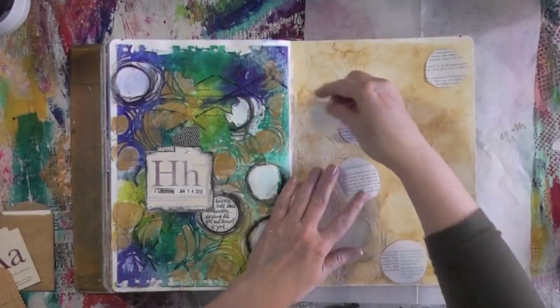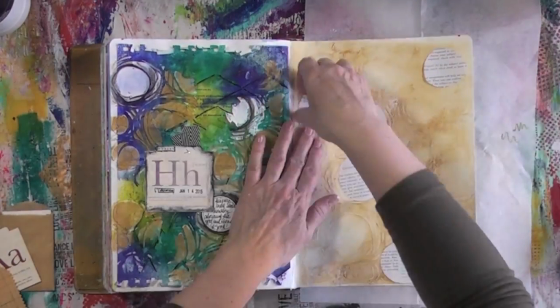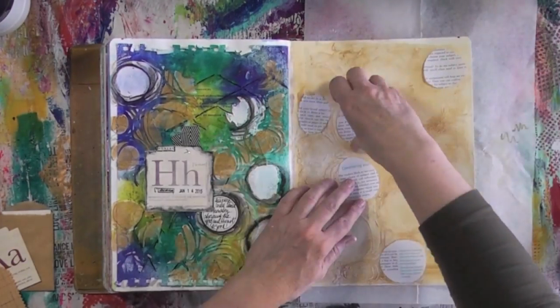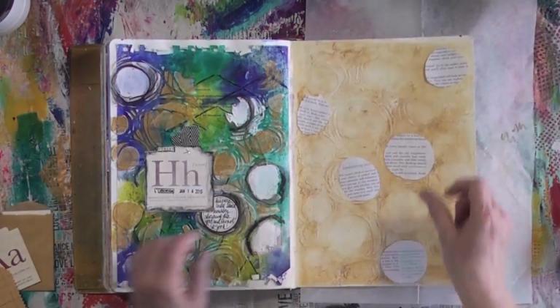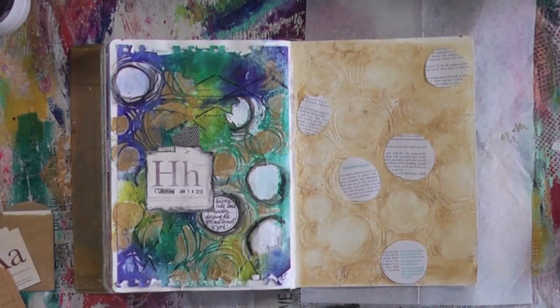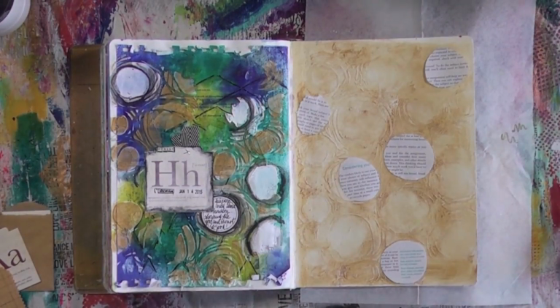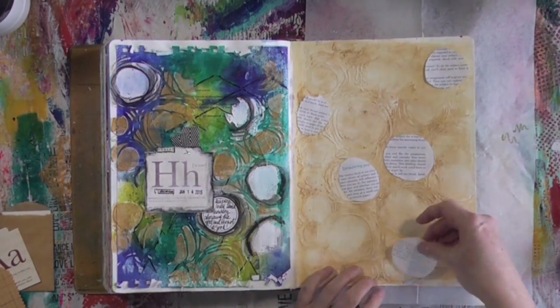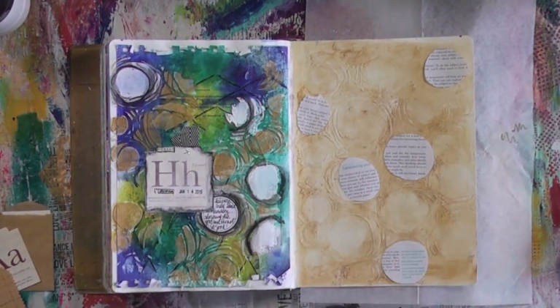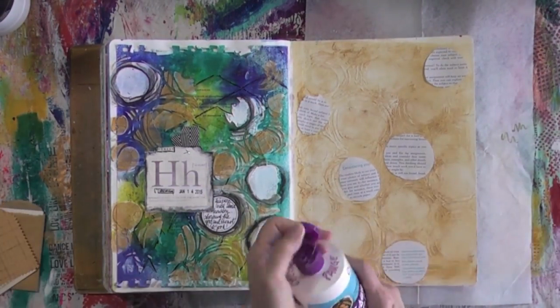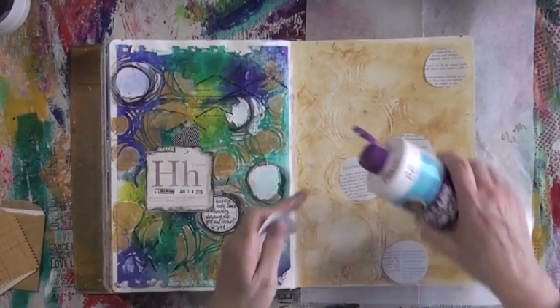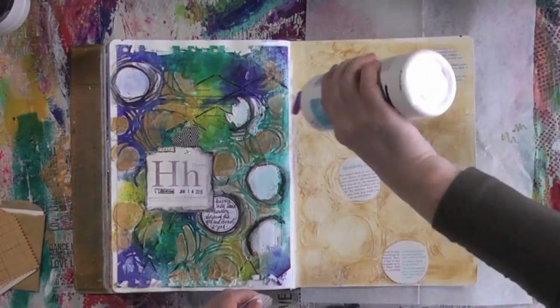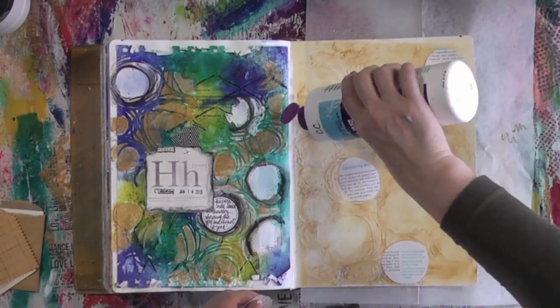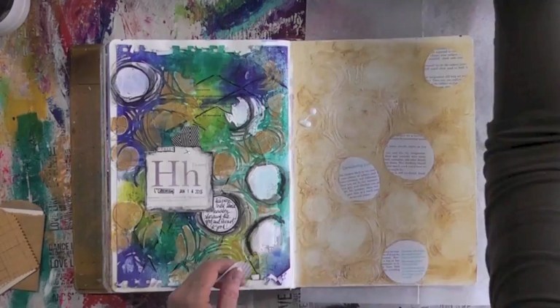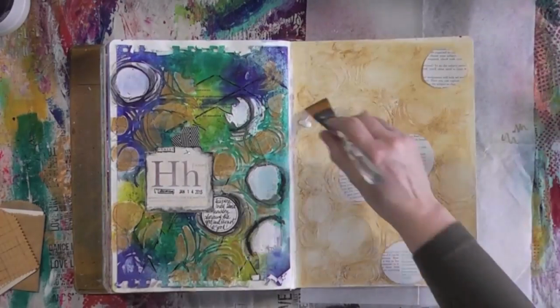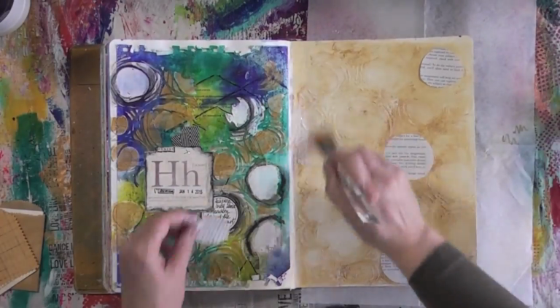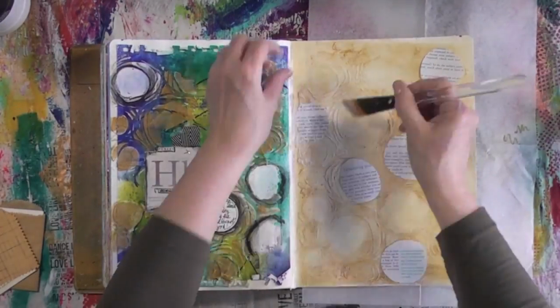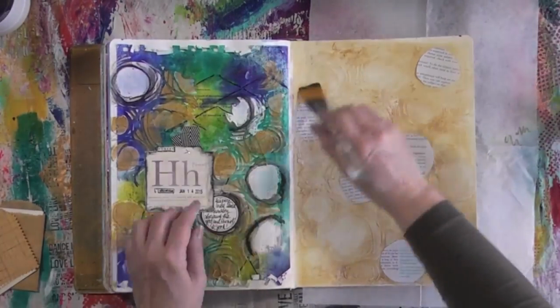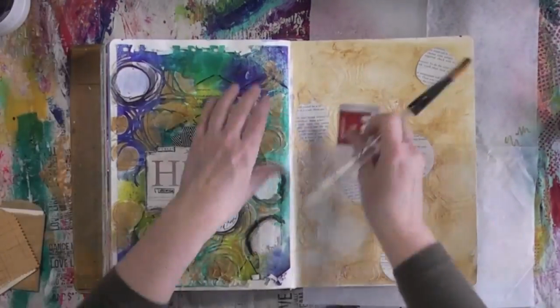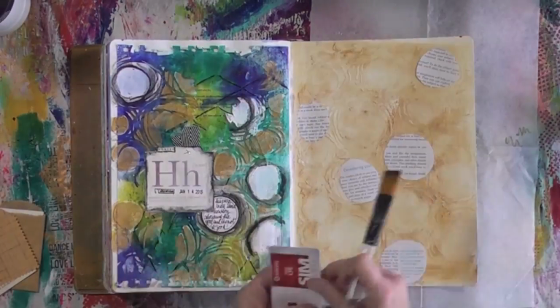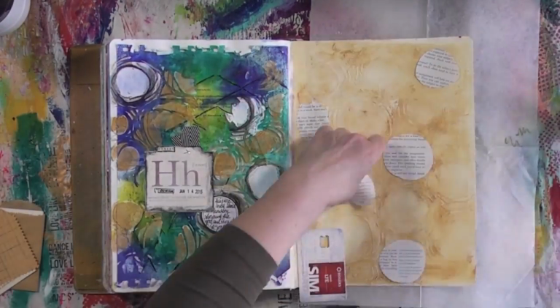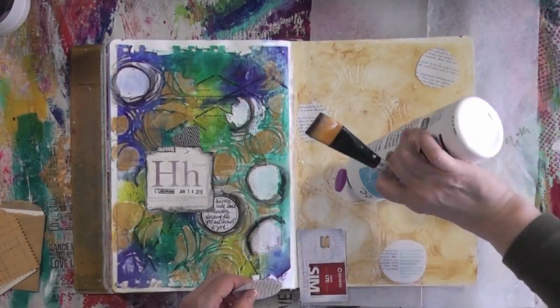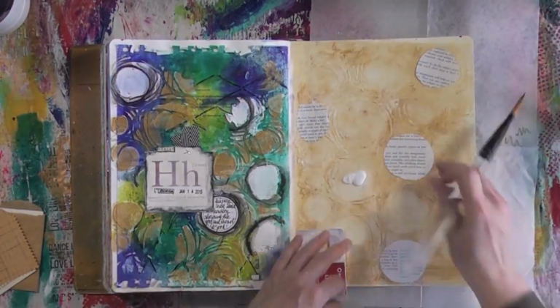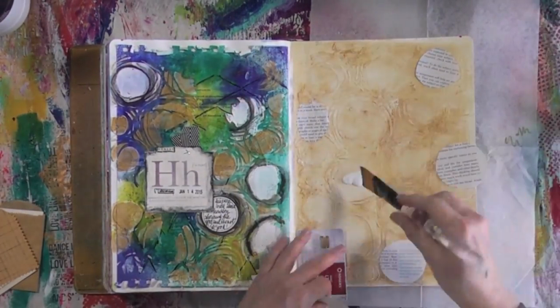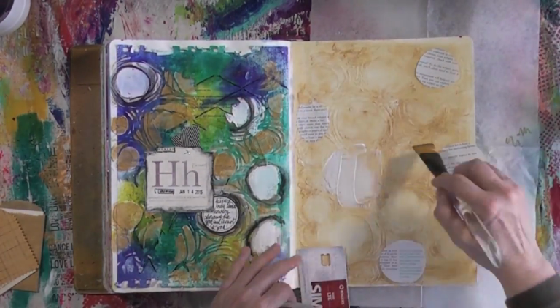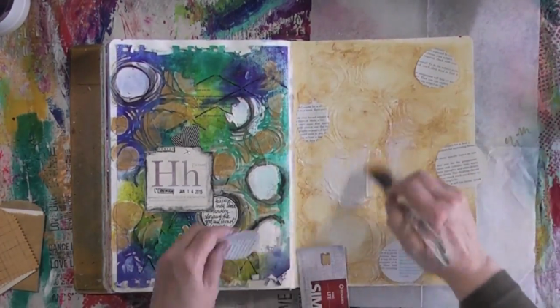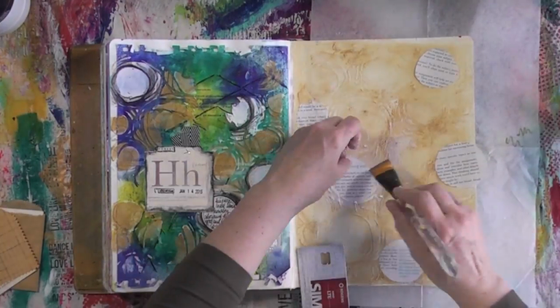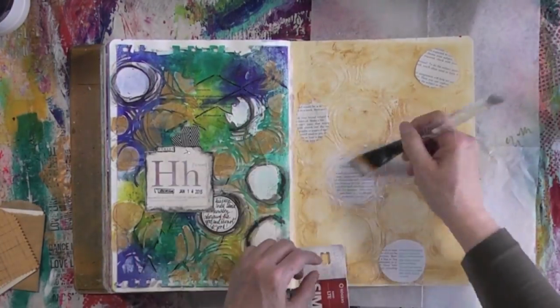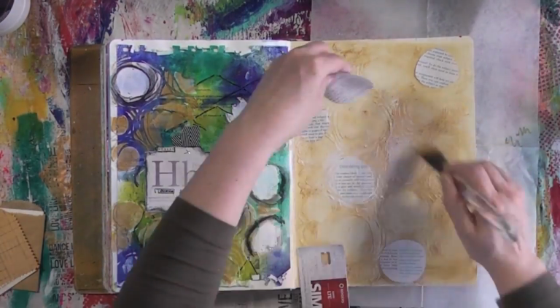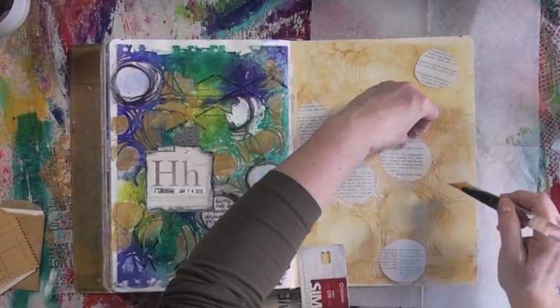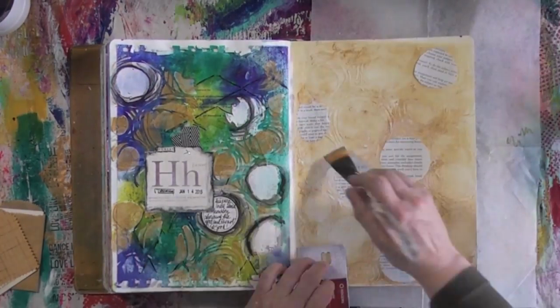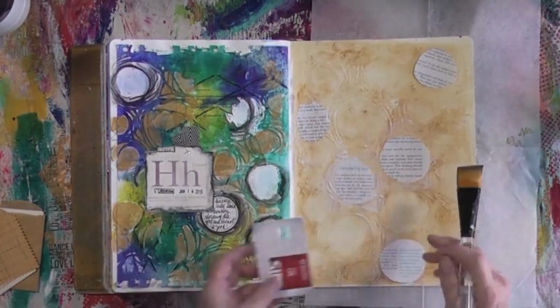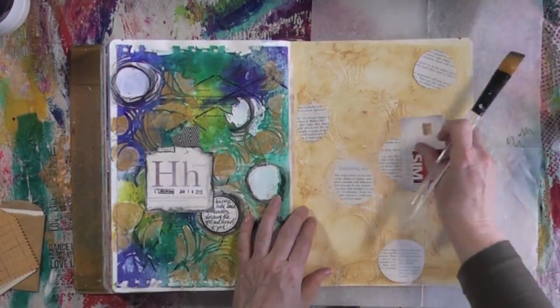I decided to cut some circles from textbook paper and I'm just adhering them with Mod Podge. I also make sure that I go over the circles with some Mod Podge as well to seal them.